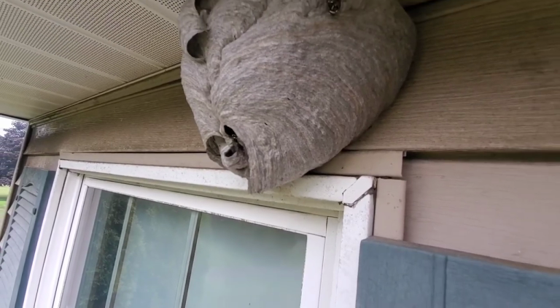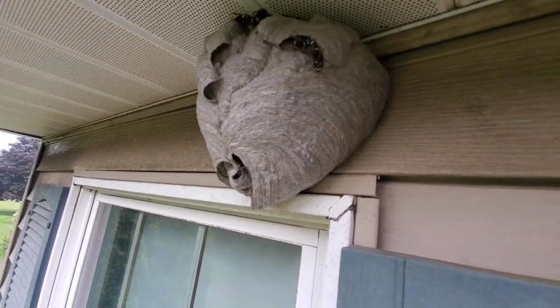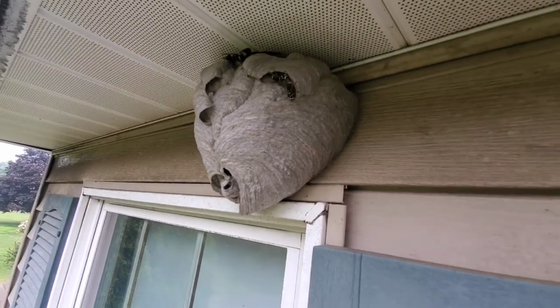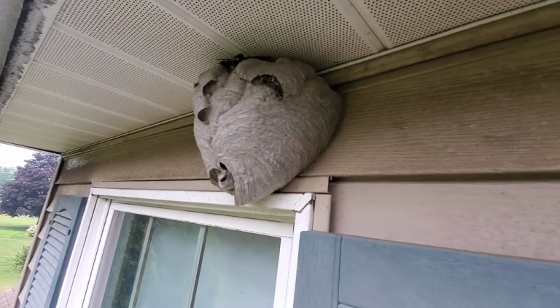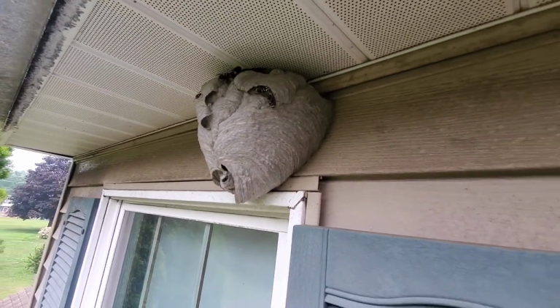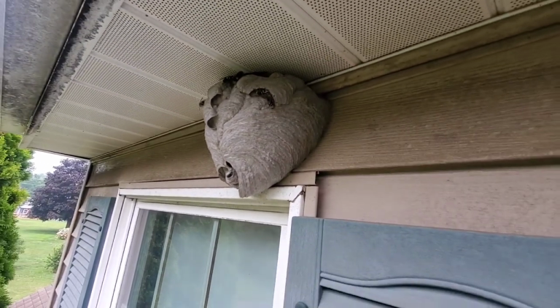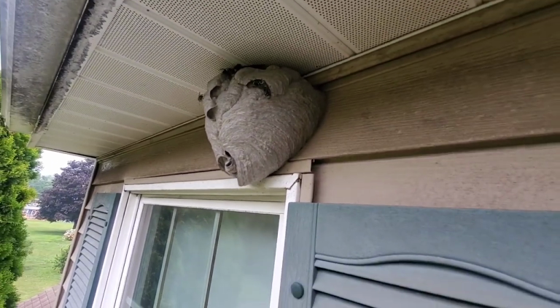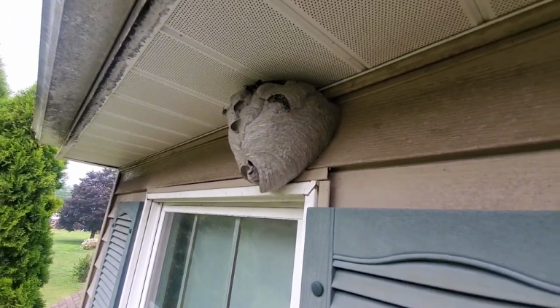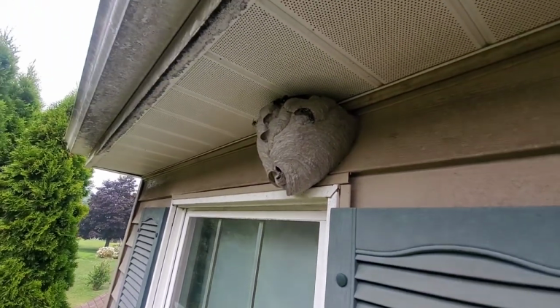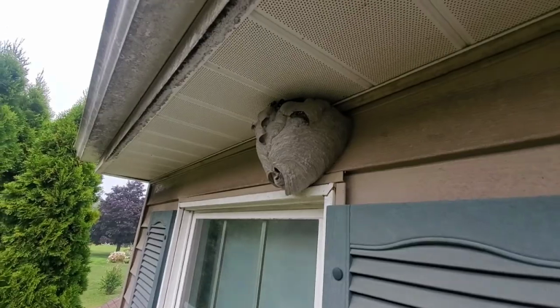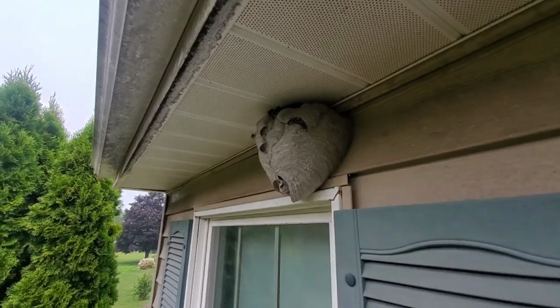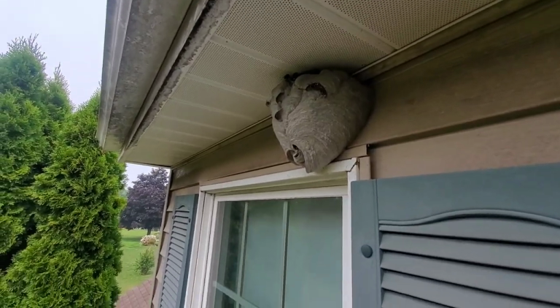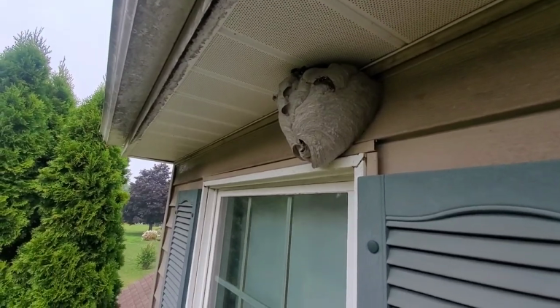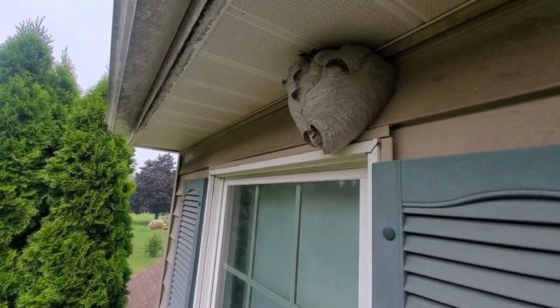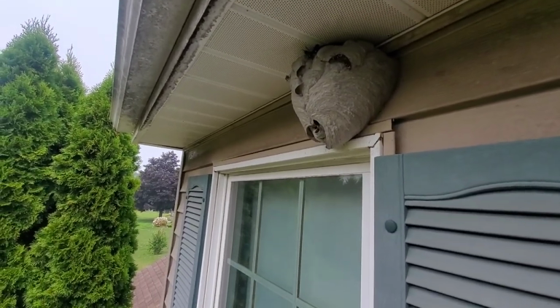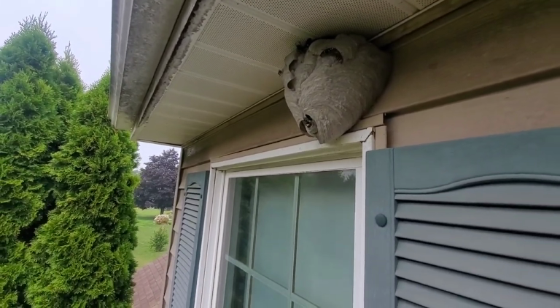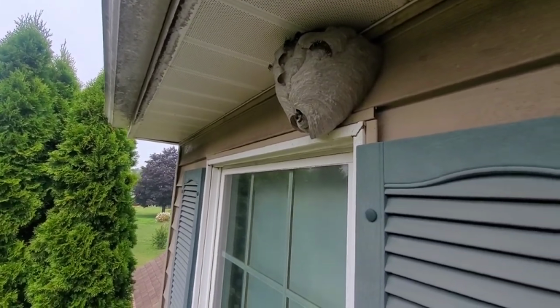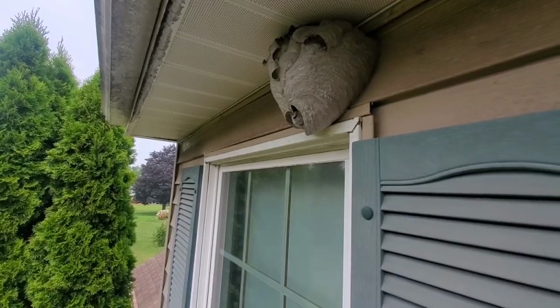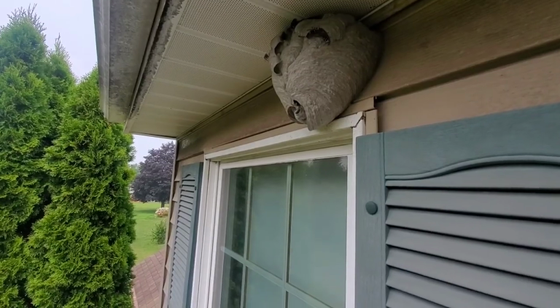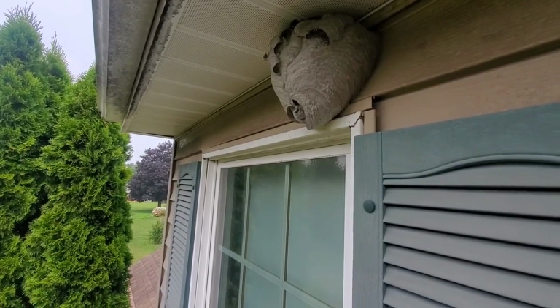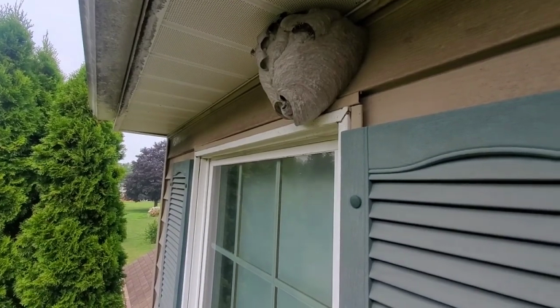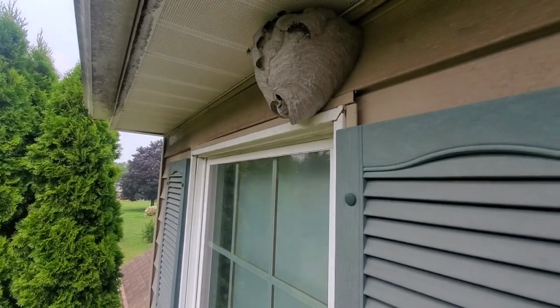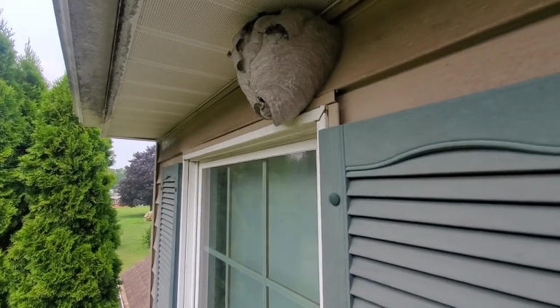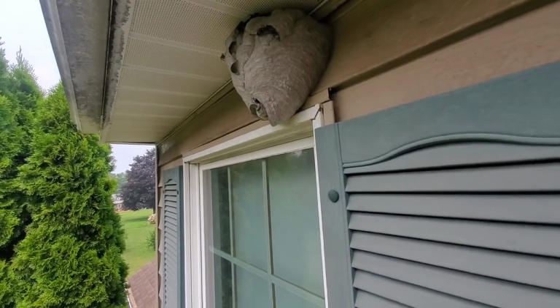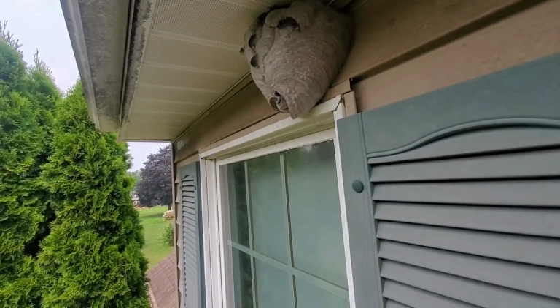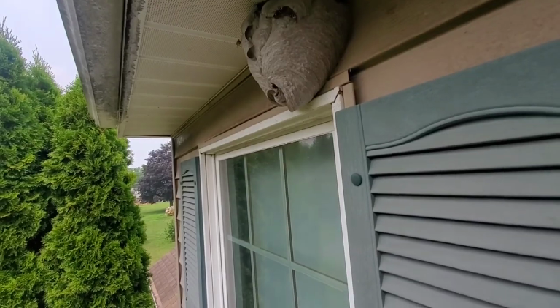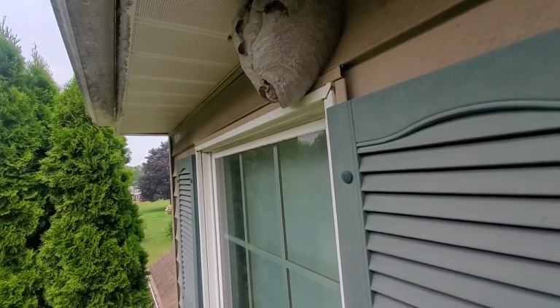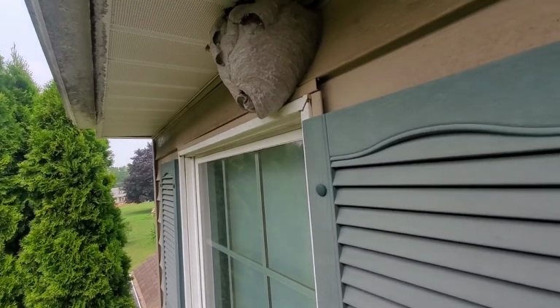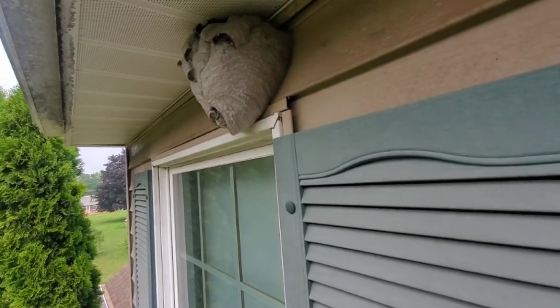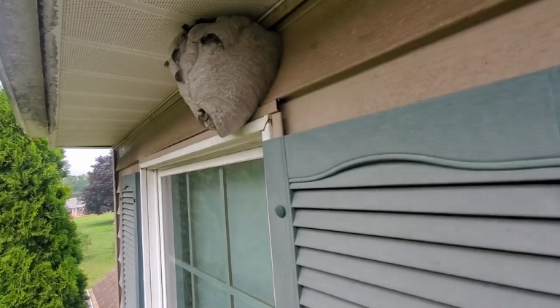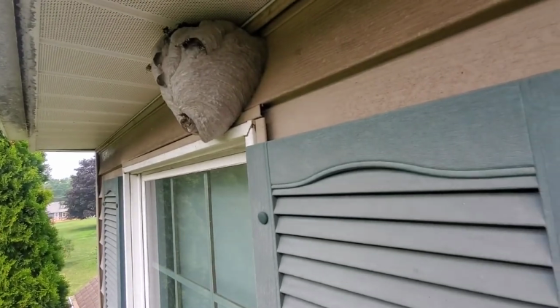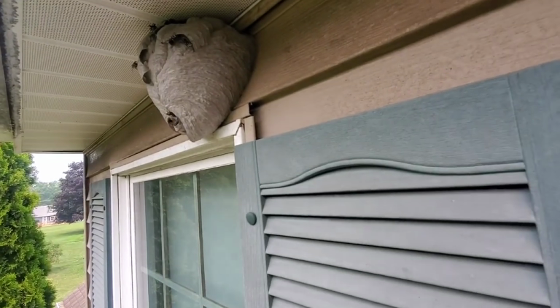Not many people get to be up close and personal with these guys like we do. What I'm going to do is take the applicator rod off my PTPI aerosol and inject it right into the main opening of the nest.